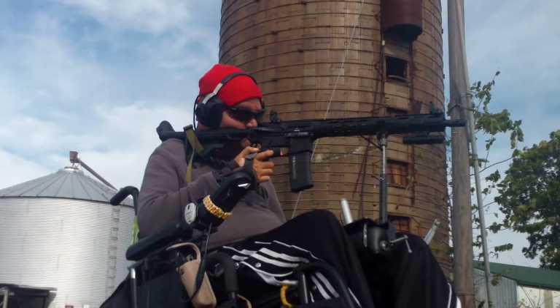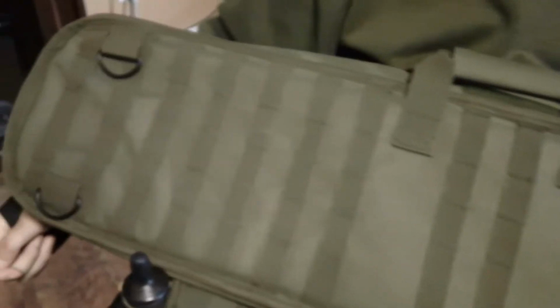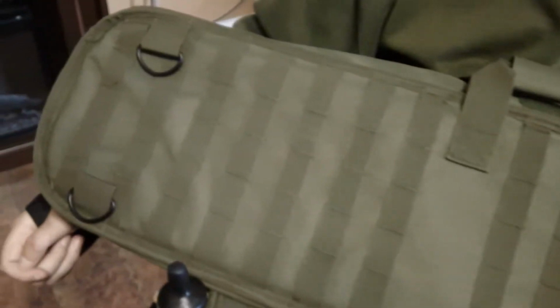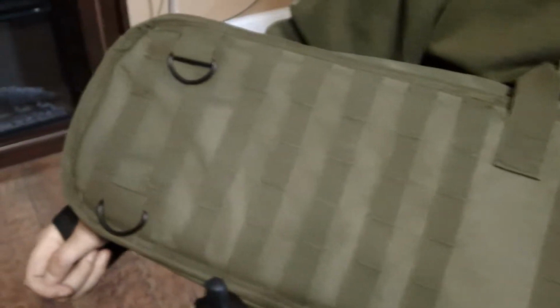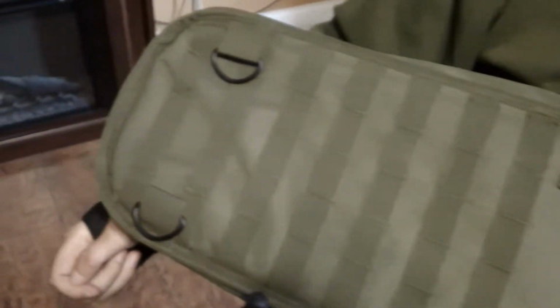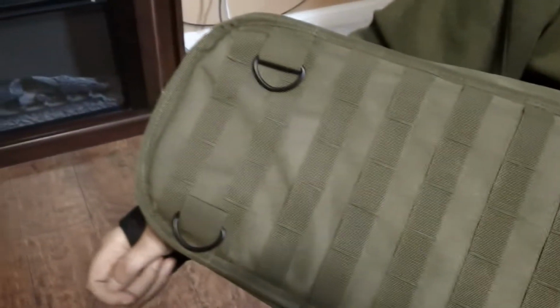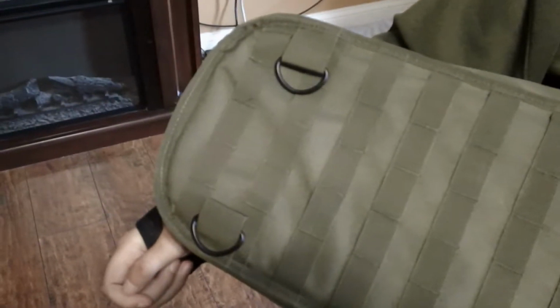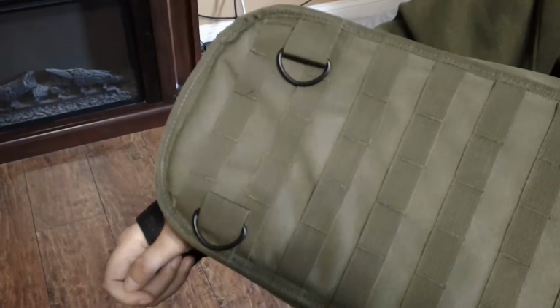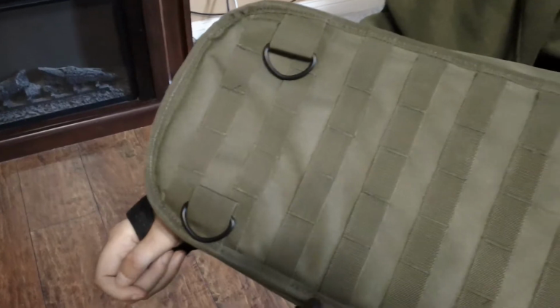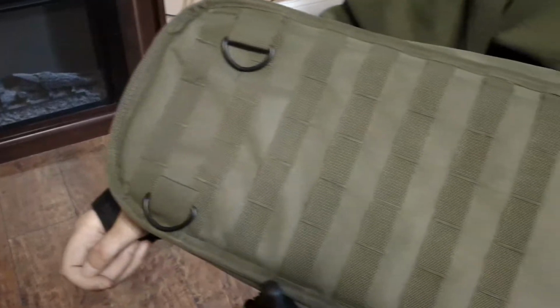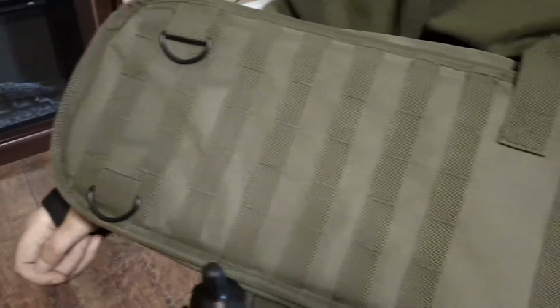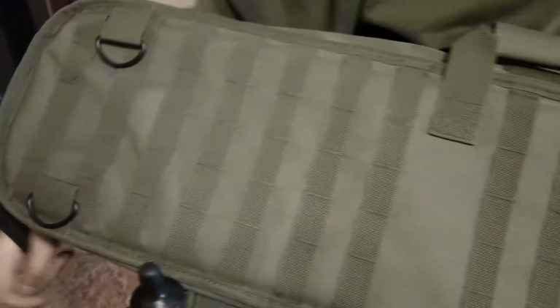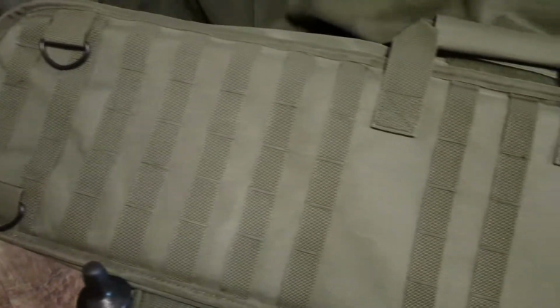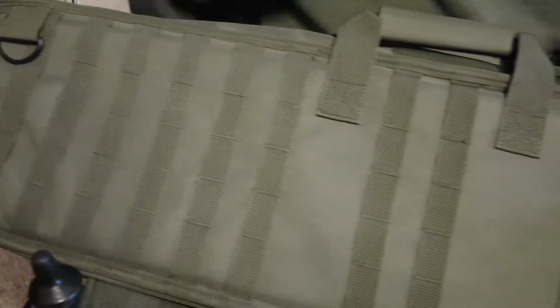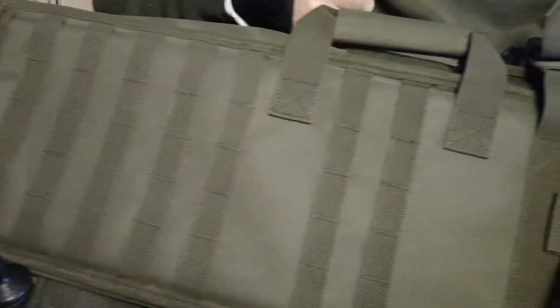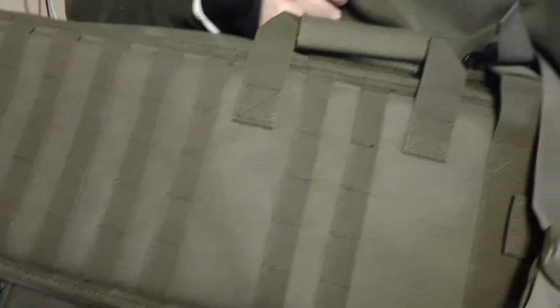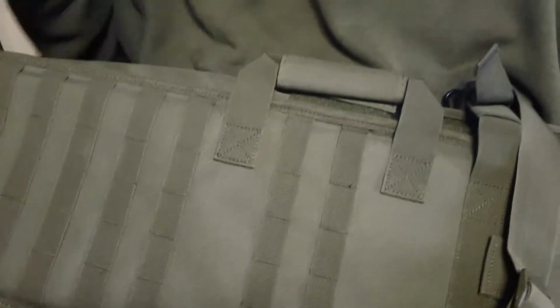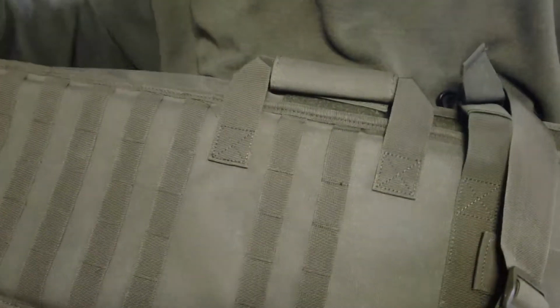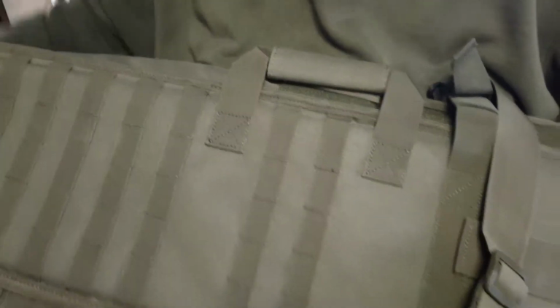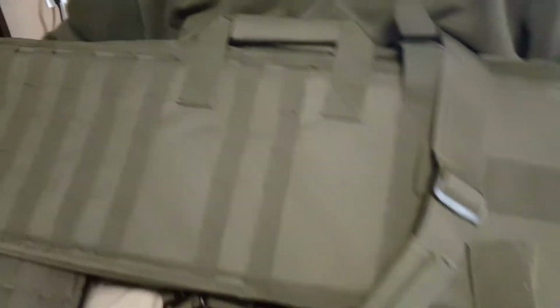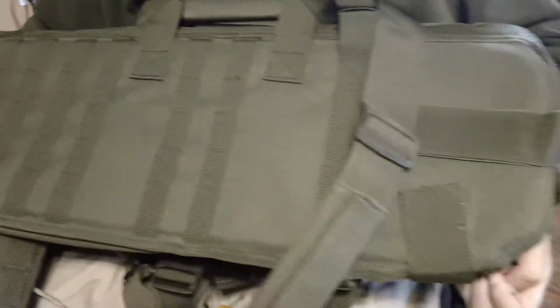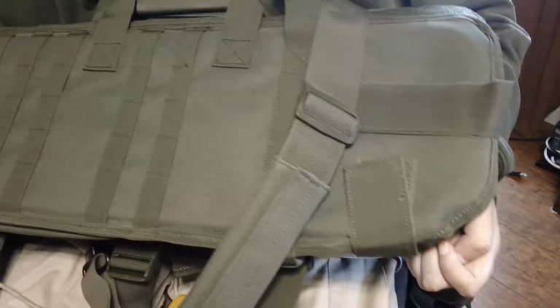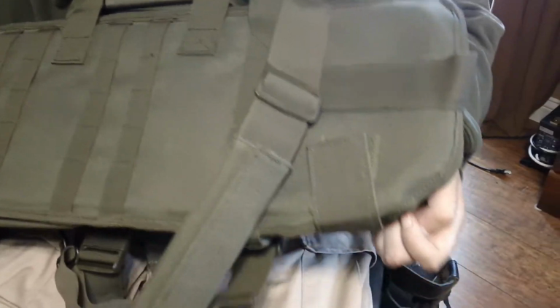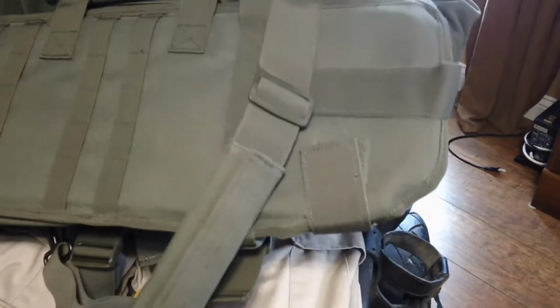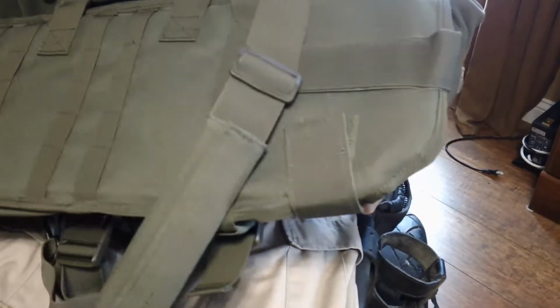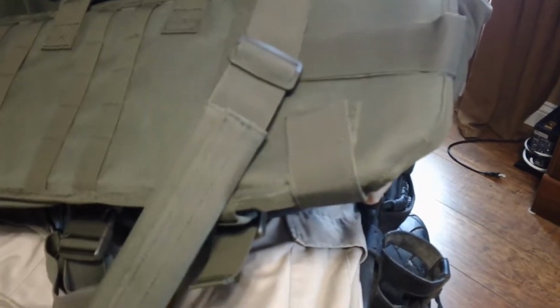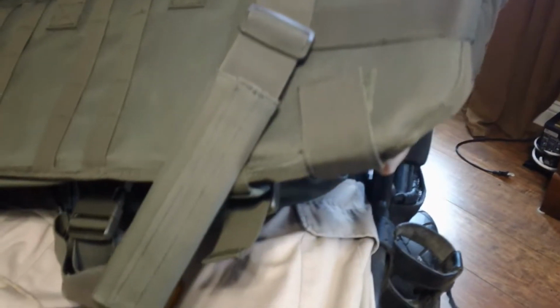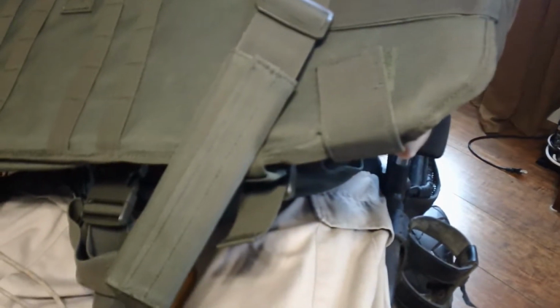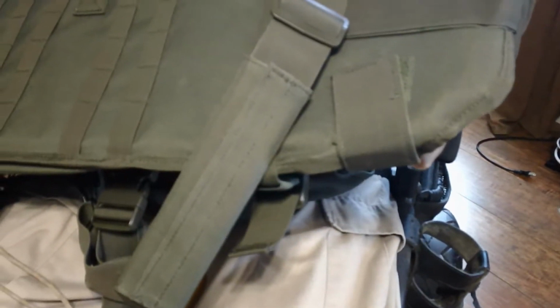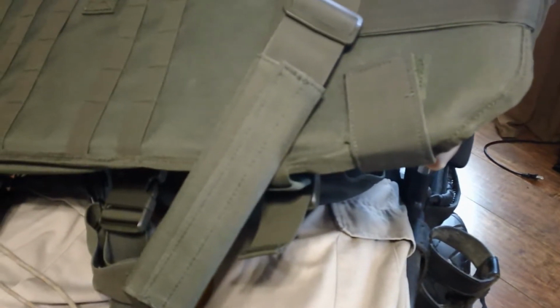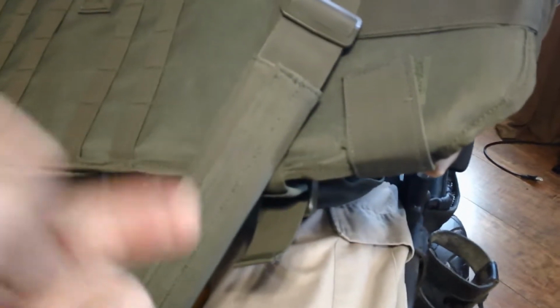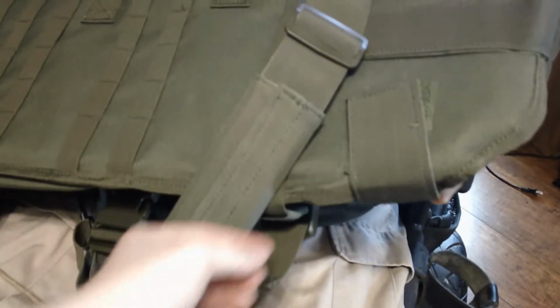On the front side of the scabbard we have MOLLE all the way across from top to bottom. We have a handle strap up top and velcro straps on the very top, one on the side and one on the top.